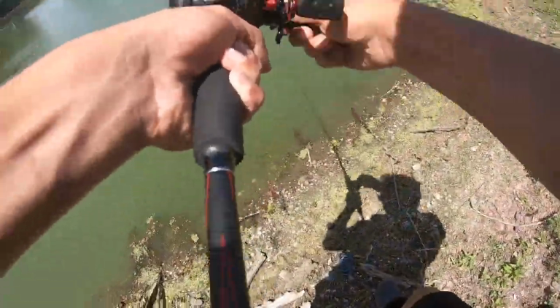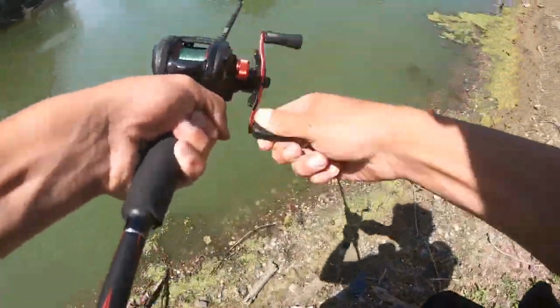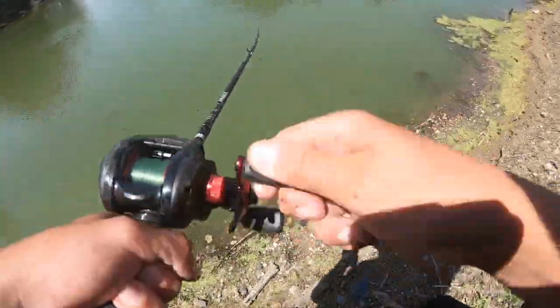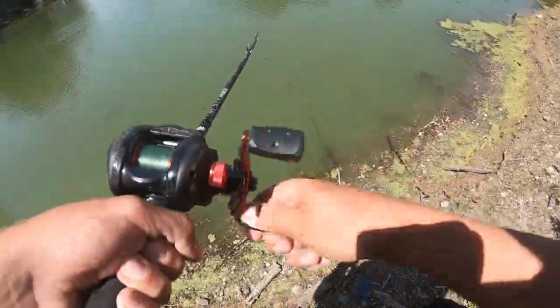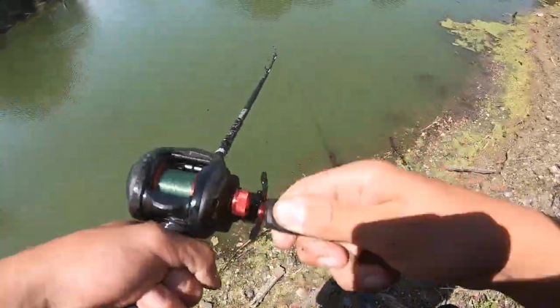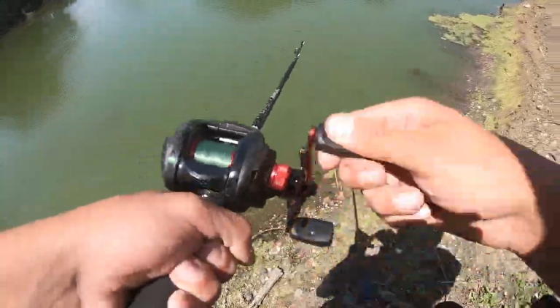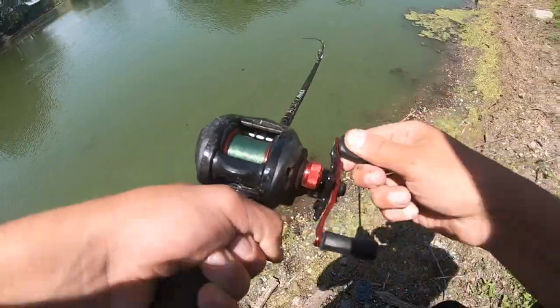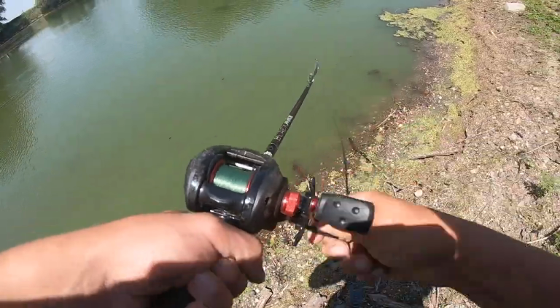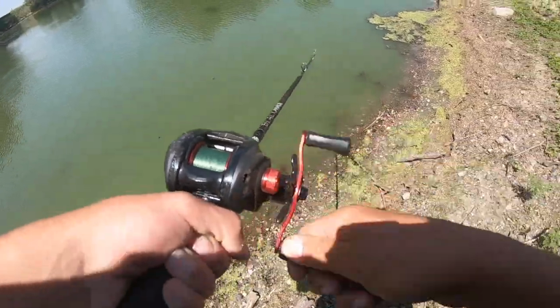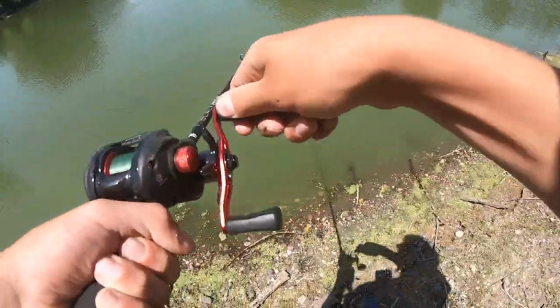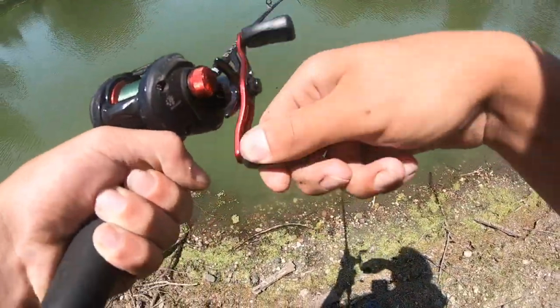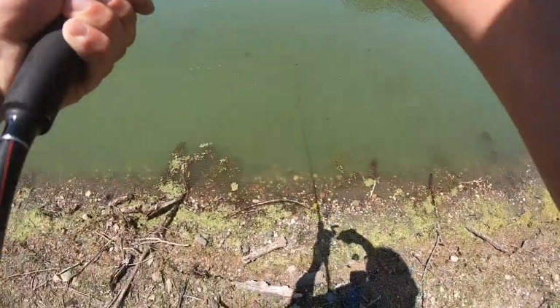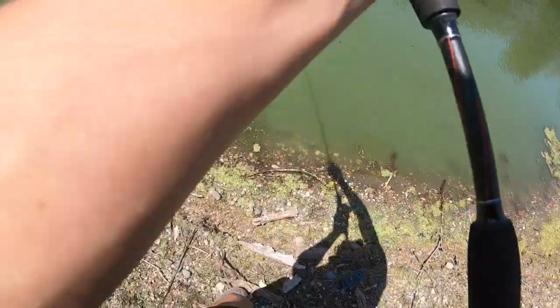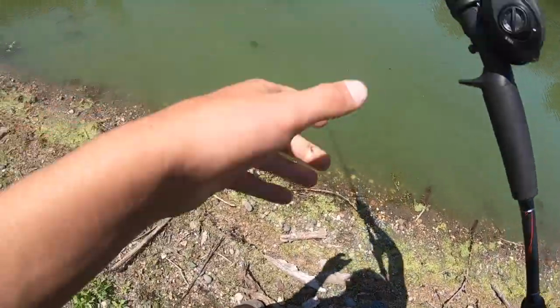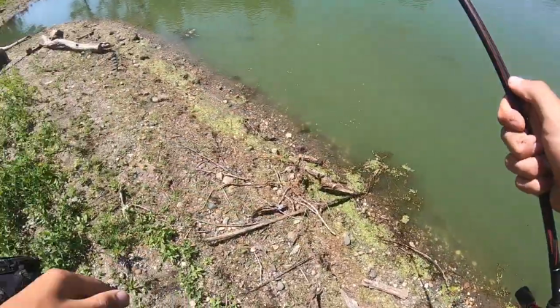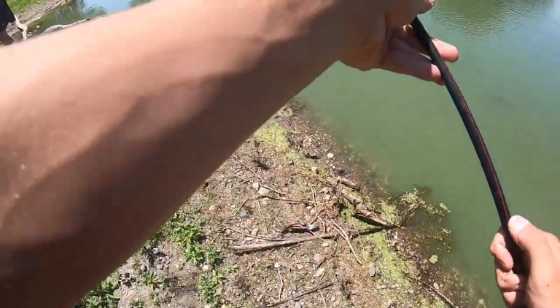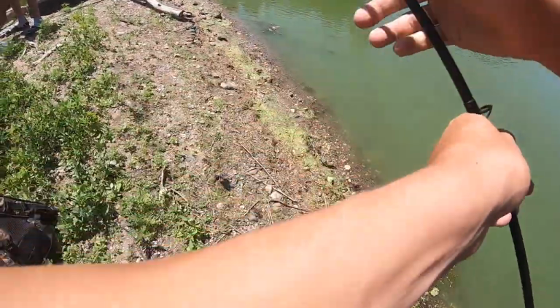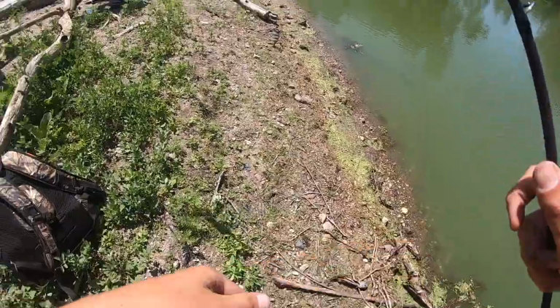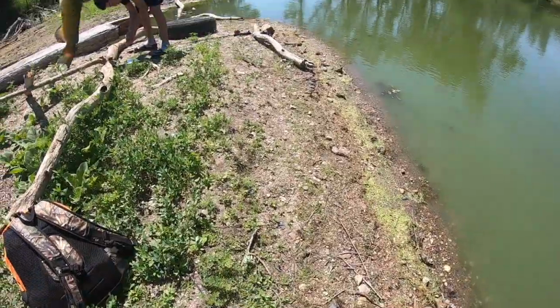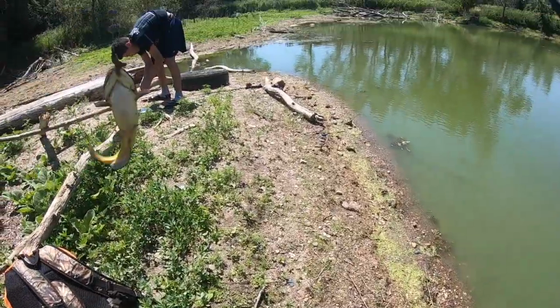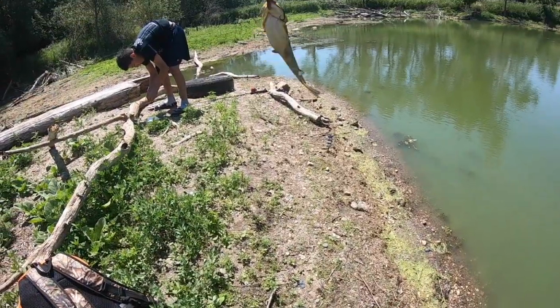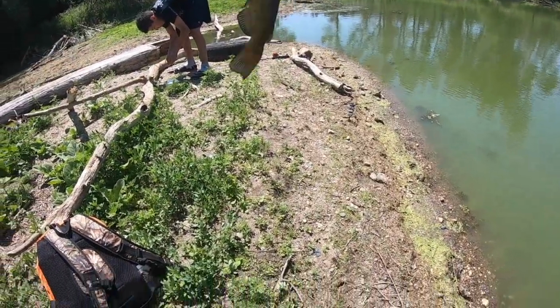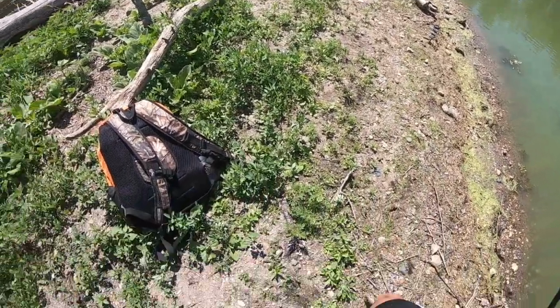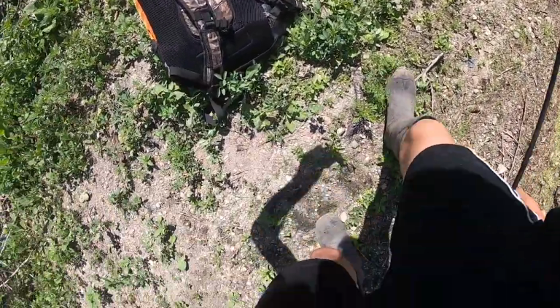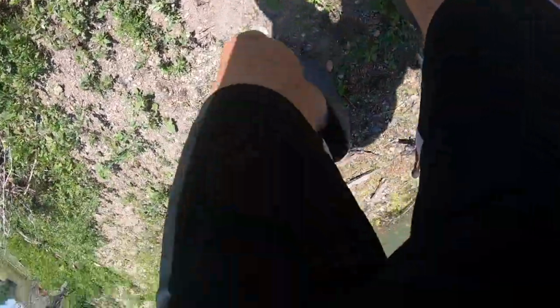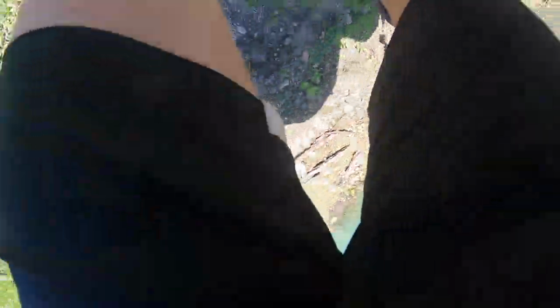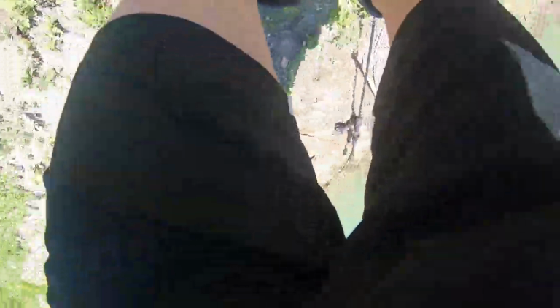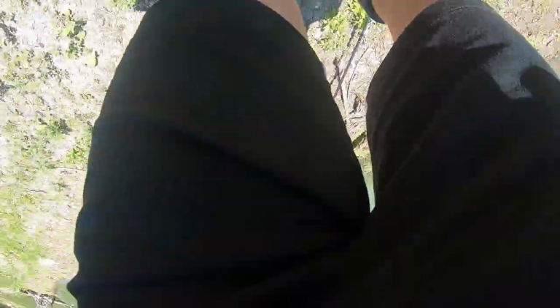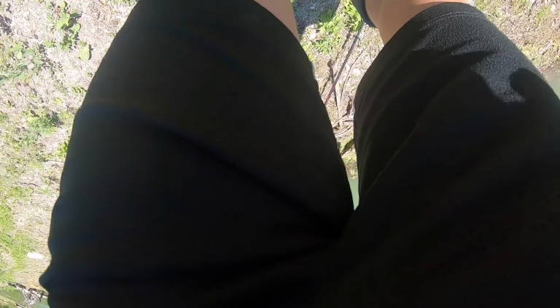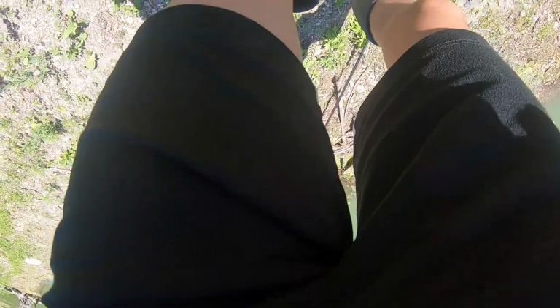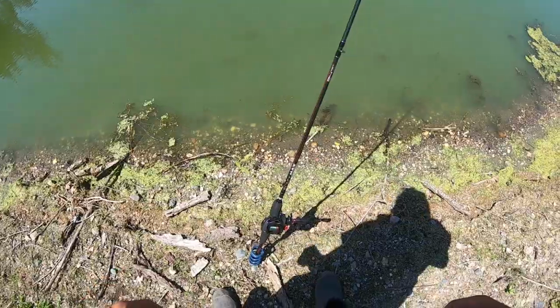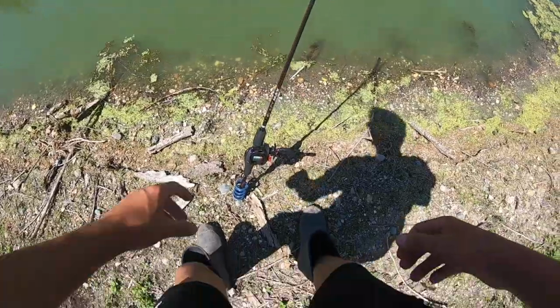We're hooked up here — first cast on a little bullhead, super tiny little boy right here guys. That is our first fish, and my first fish ever on a bait caster. All right guys, we're getting bites here on the brand new bait caster.